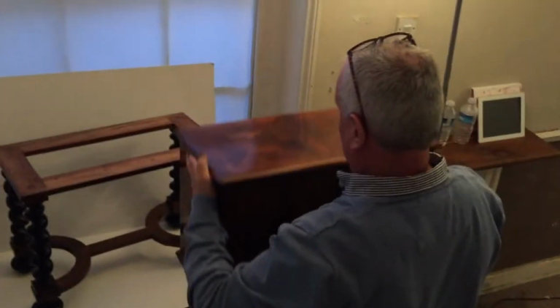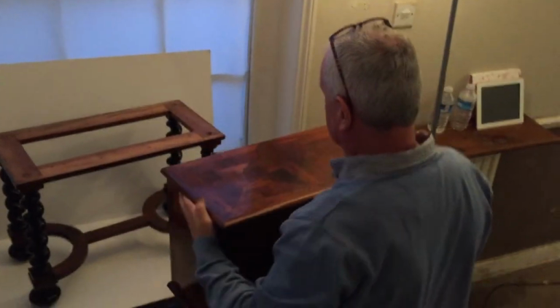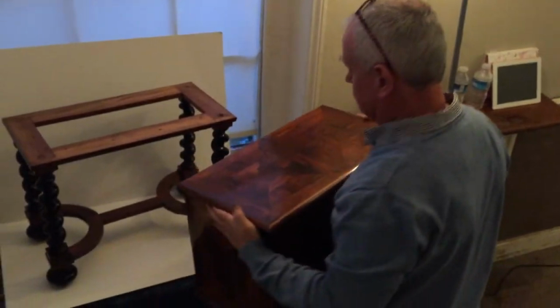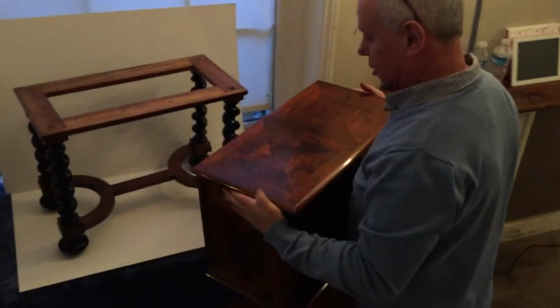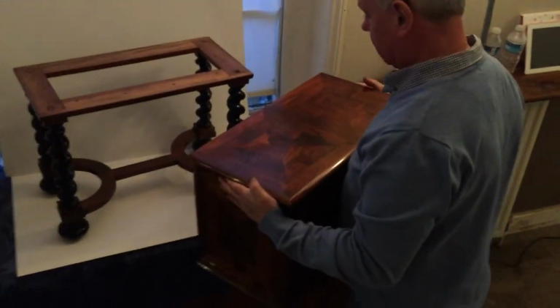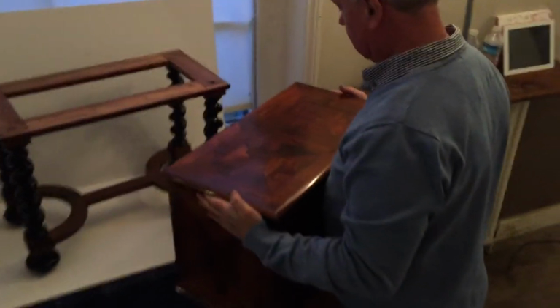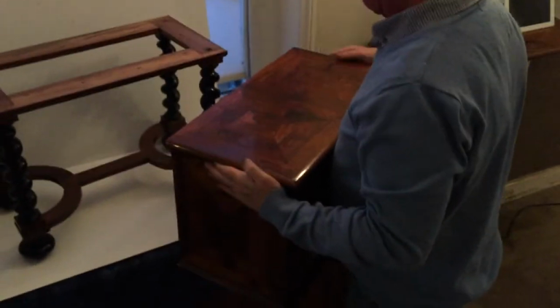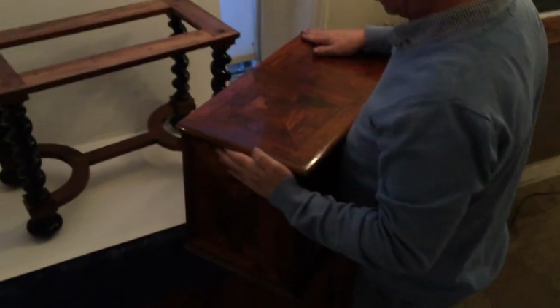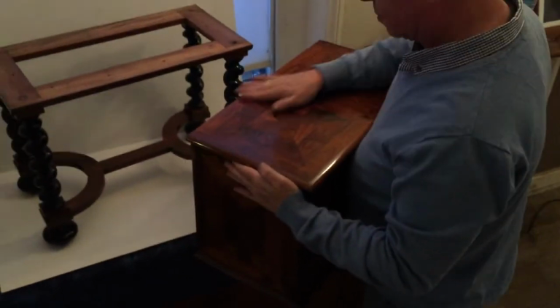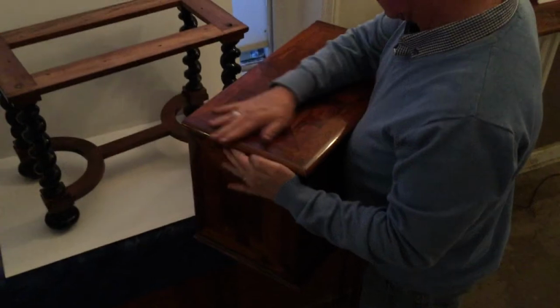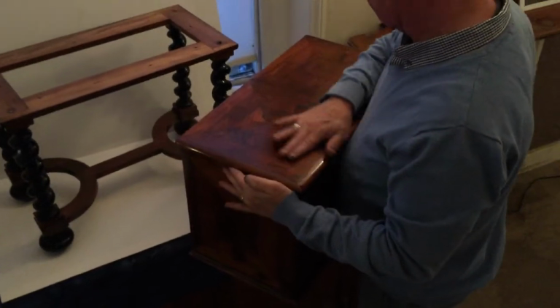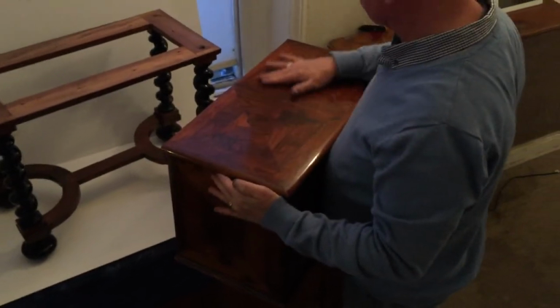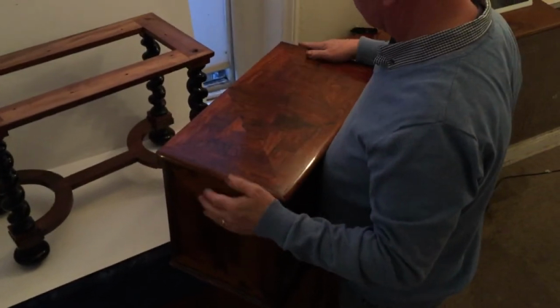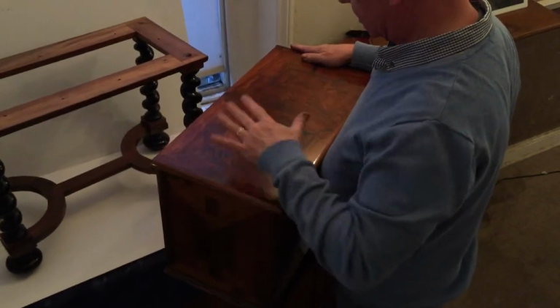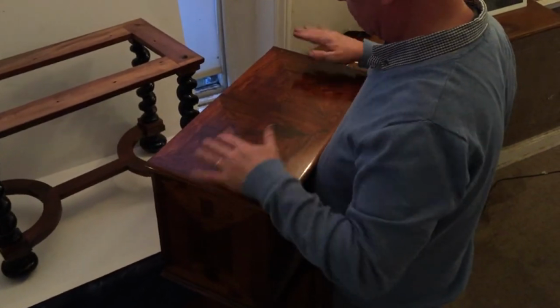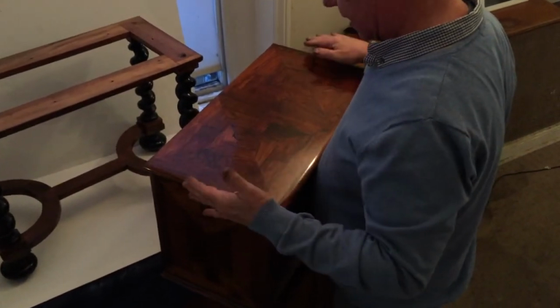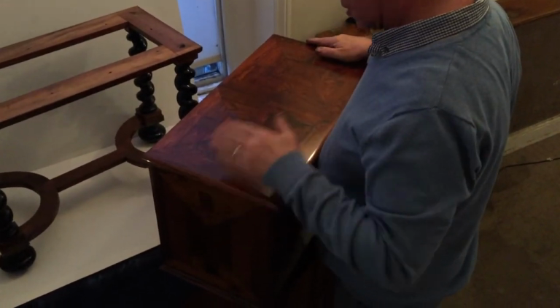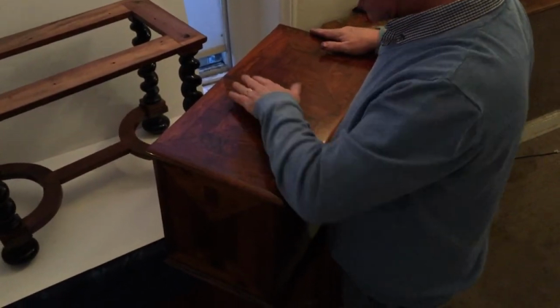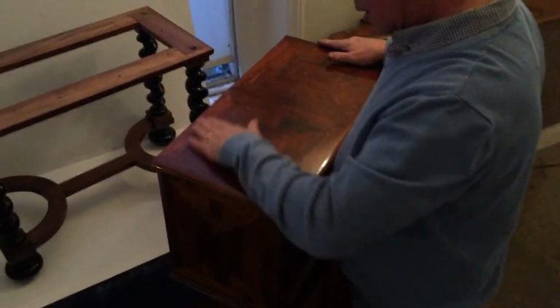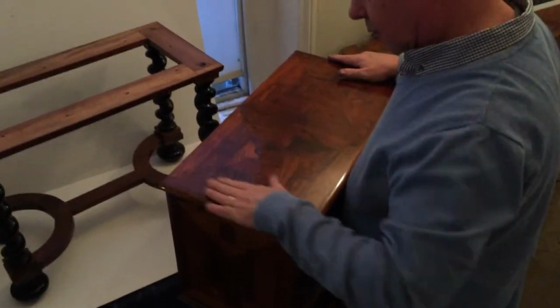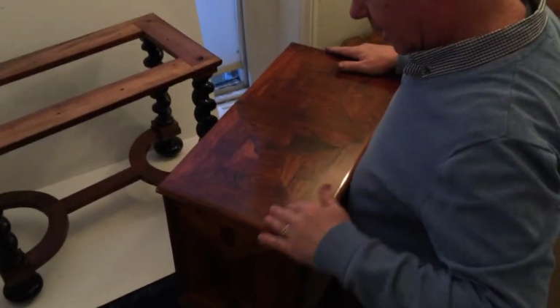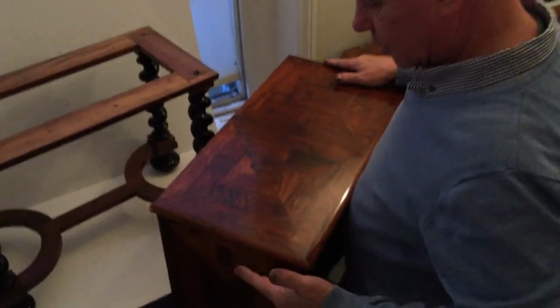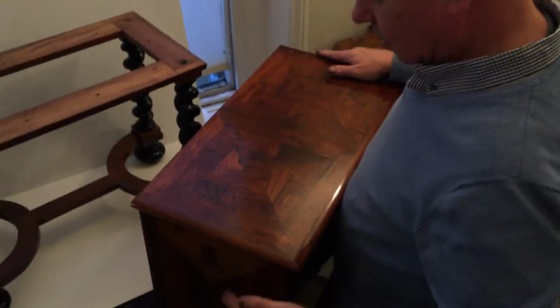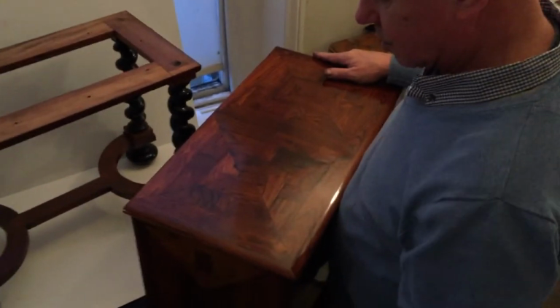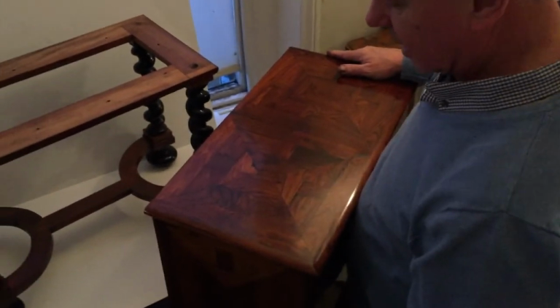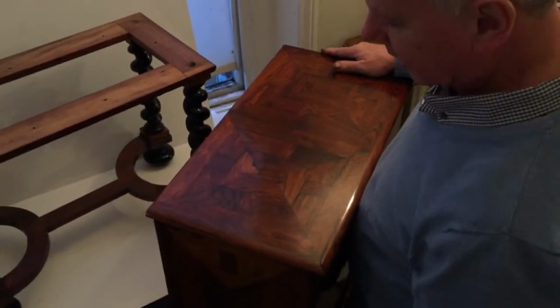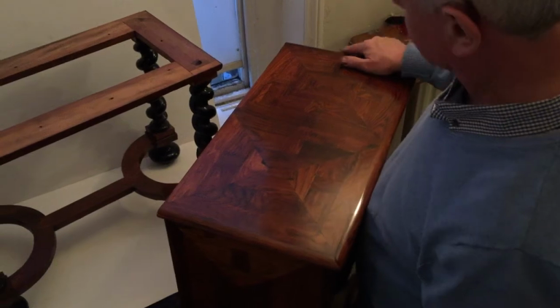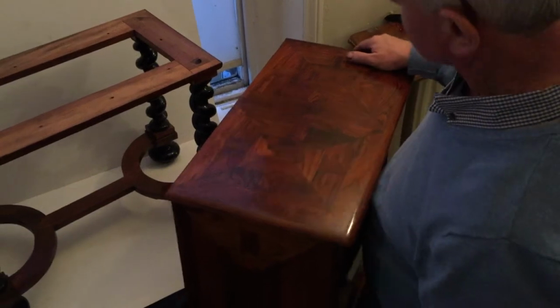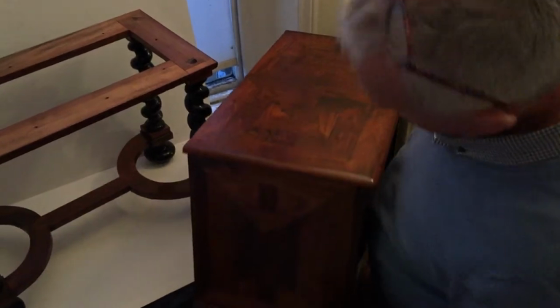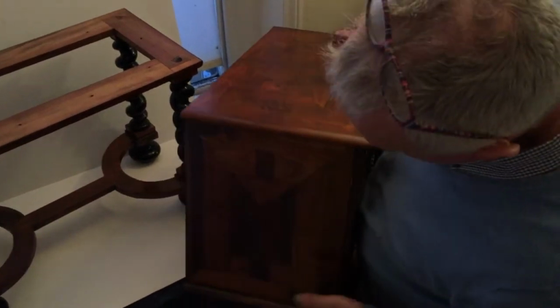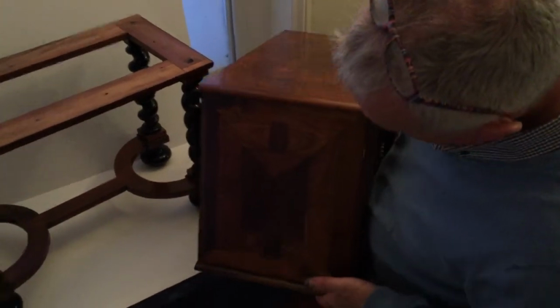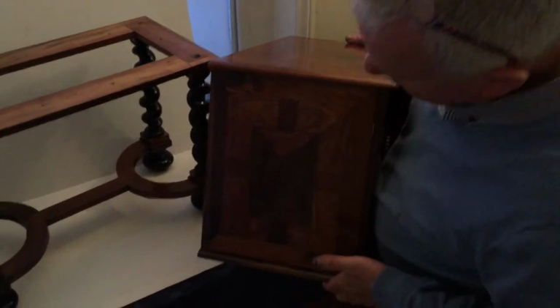You can see the top — it's beautifully done. It's done in two sections but all kingwood and rosewood inlaid, the same as the sides.